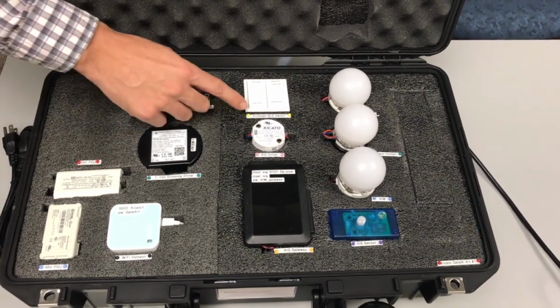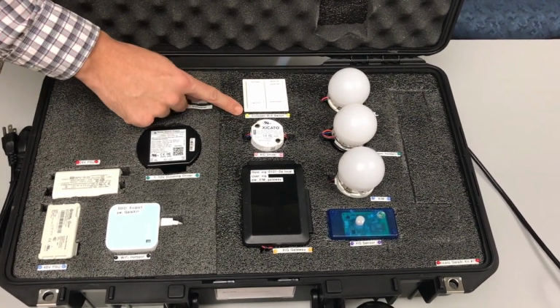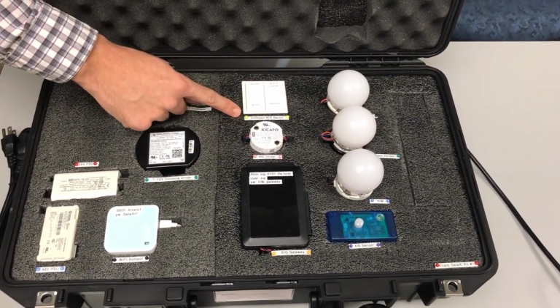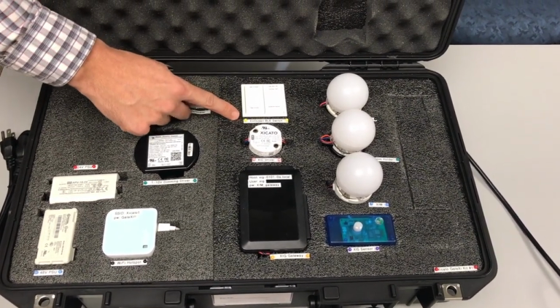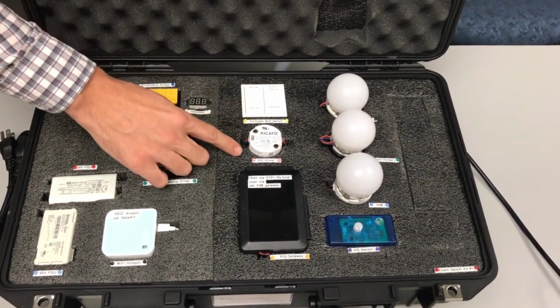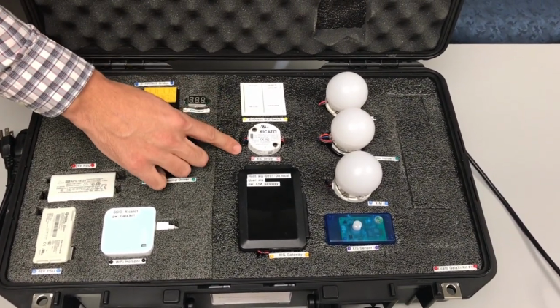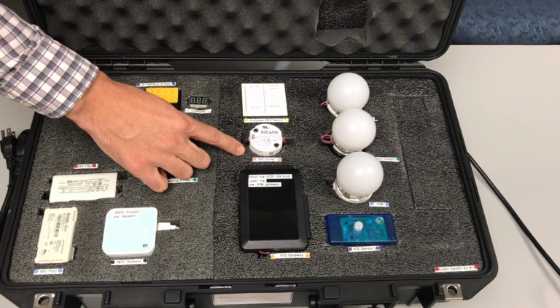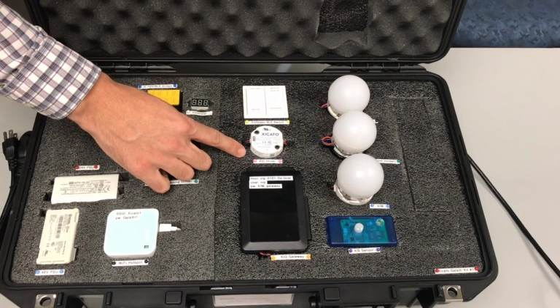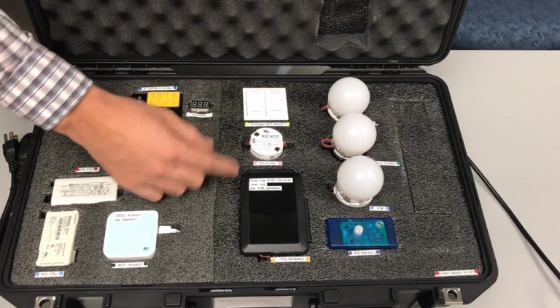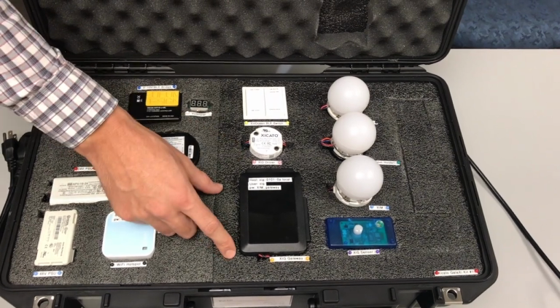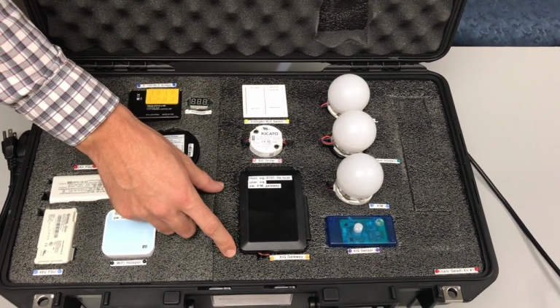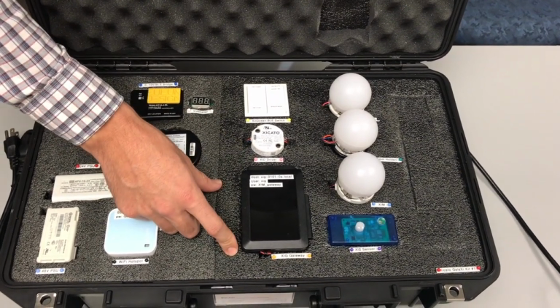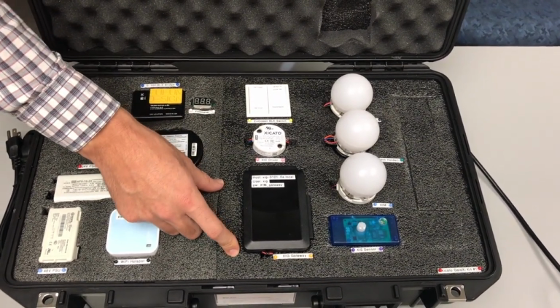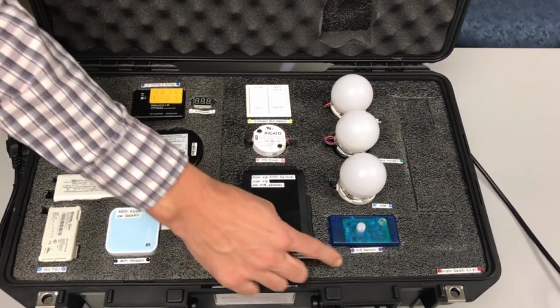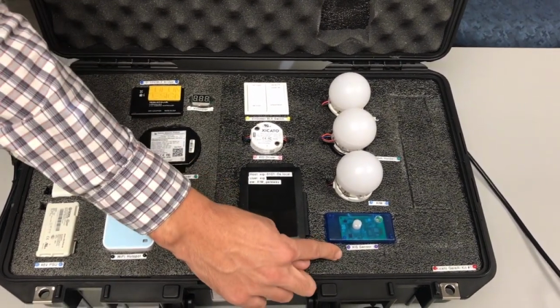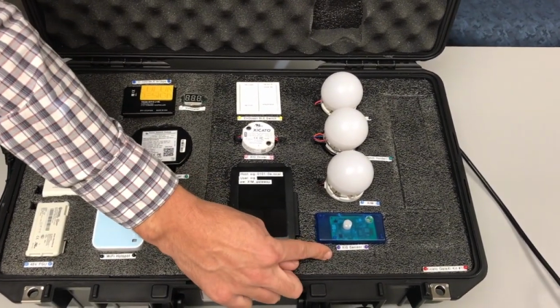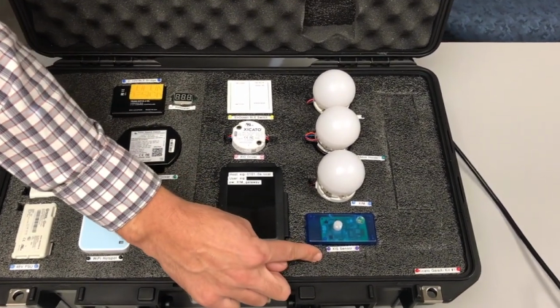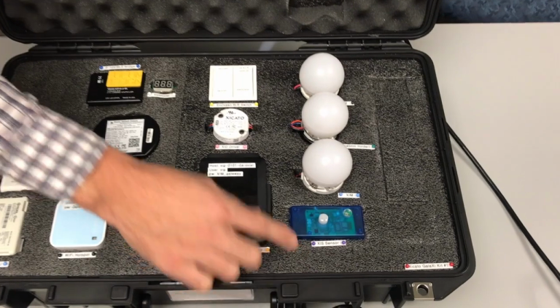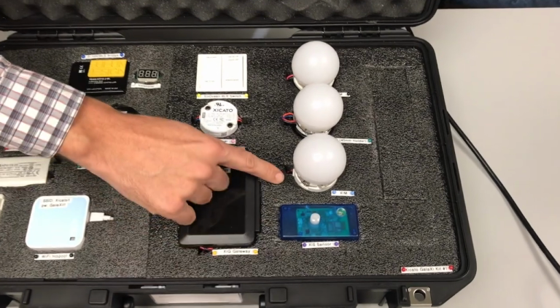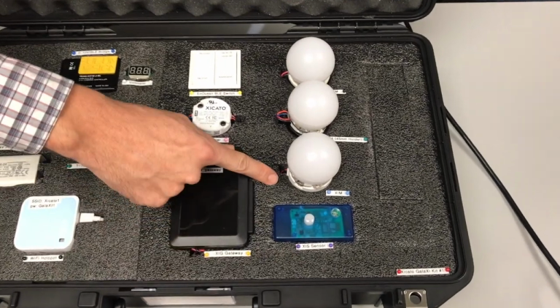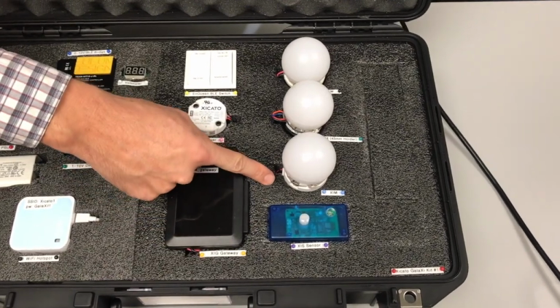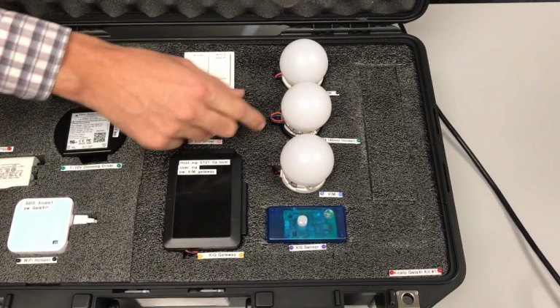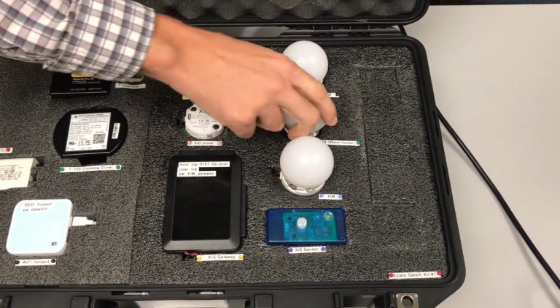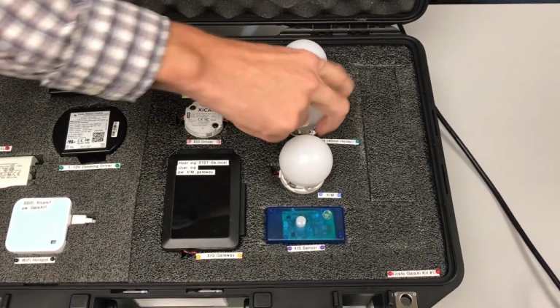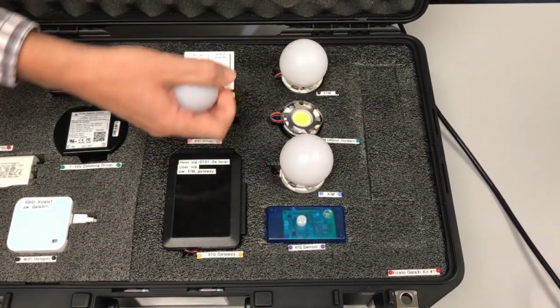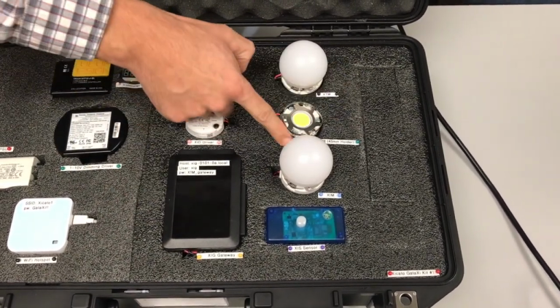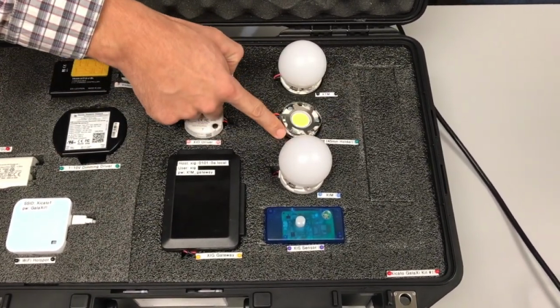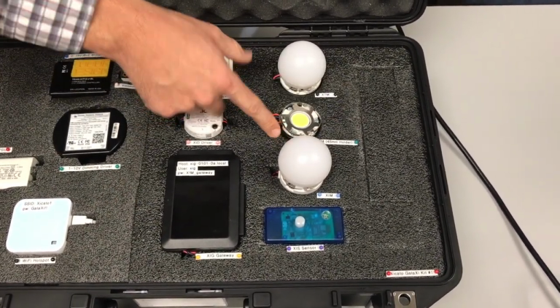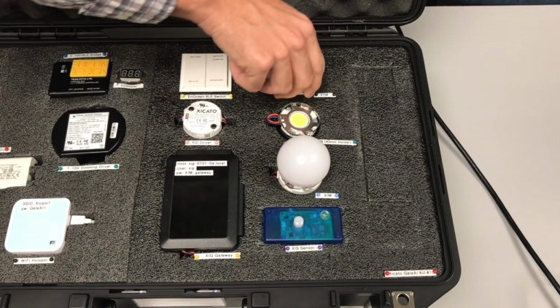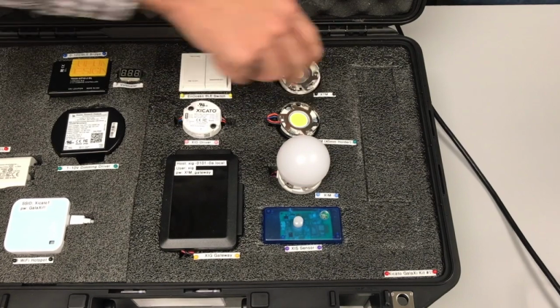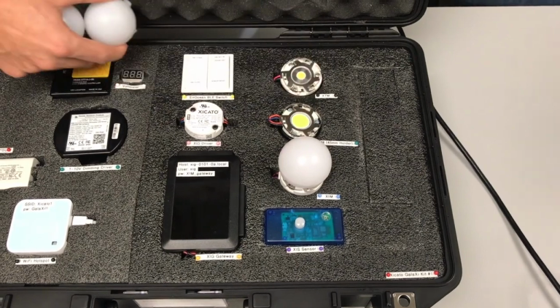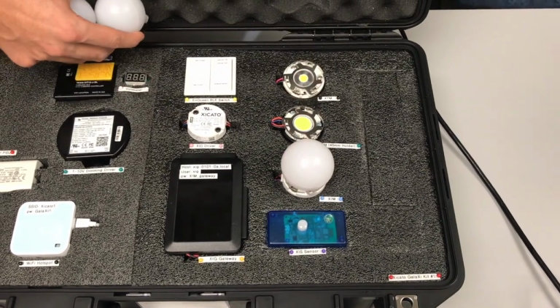We have an EnOcean Bluetooth switch, an XID driver, an XIG gateway, an XIS sensor, an XIM module, an XTM on a 45-millimeter holder, and a standard XTM.